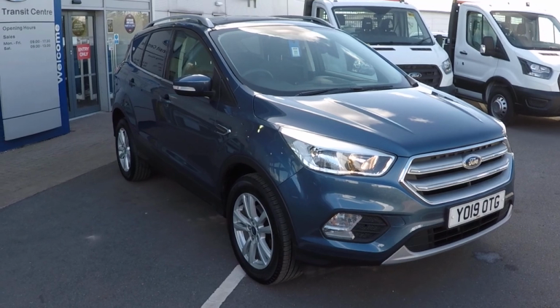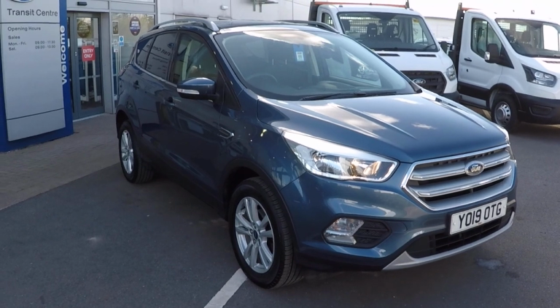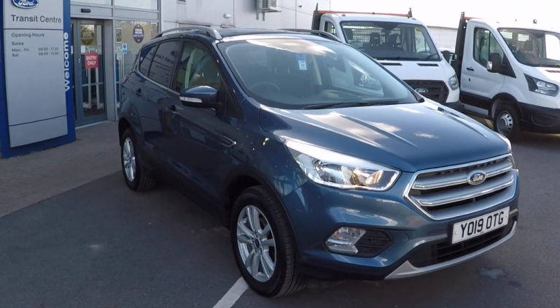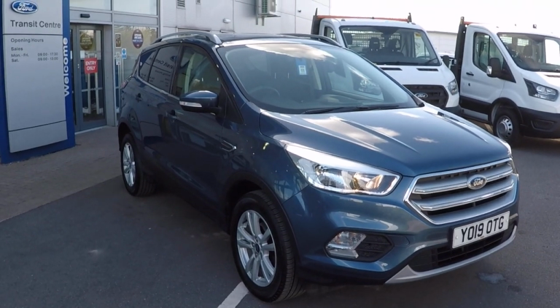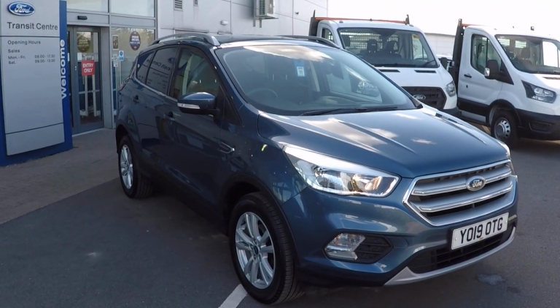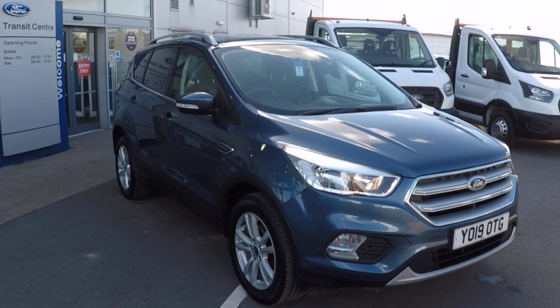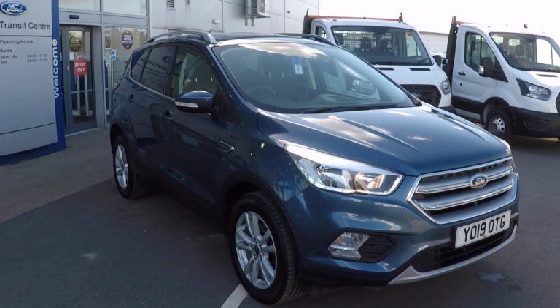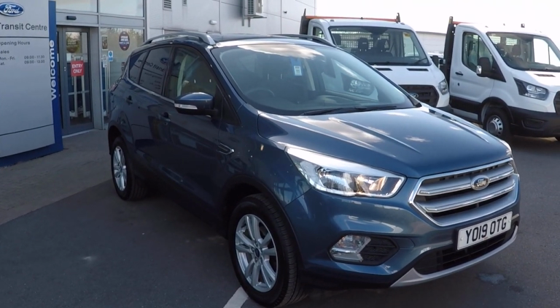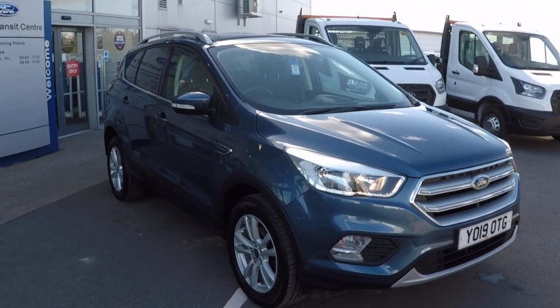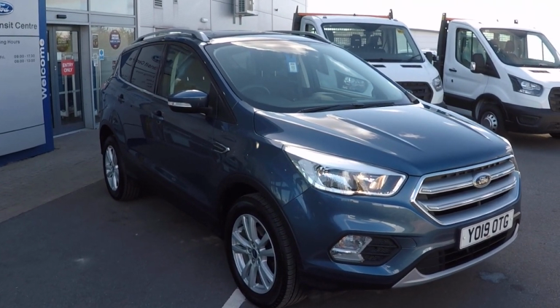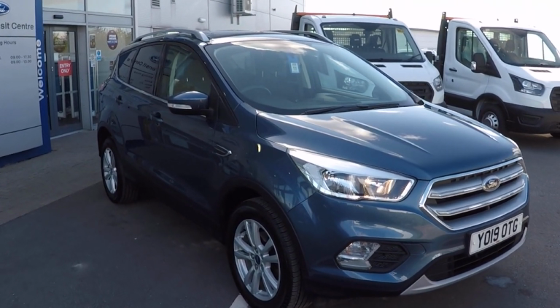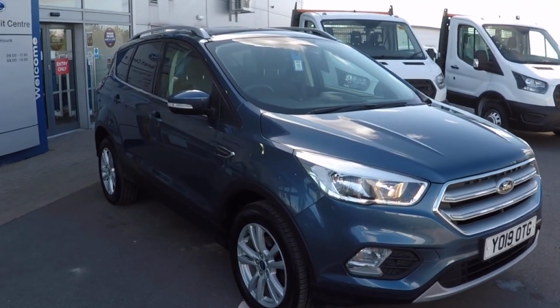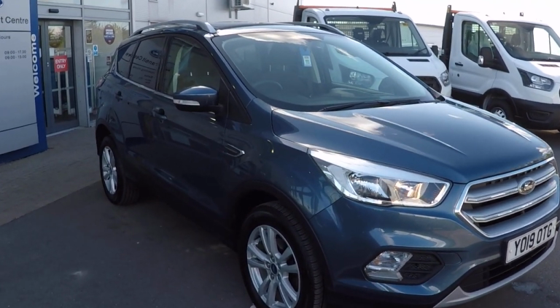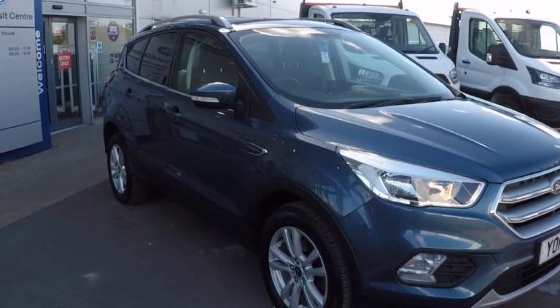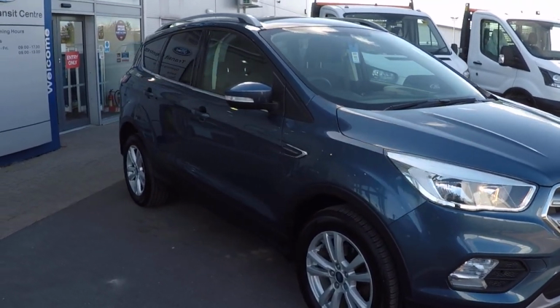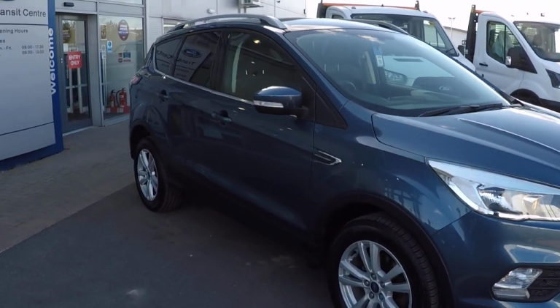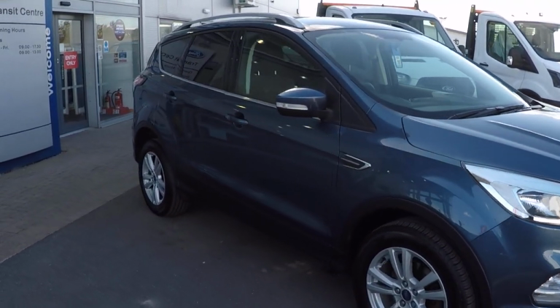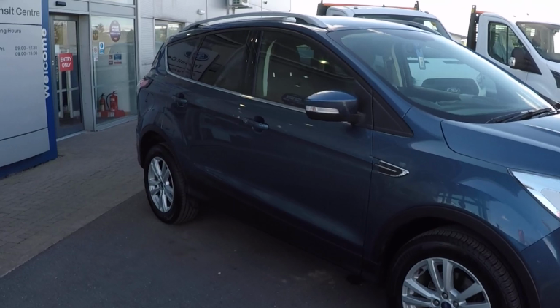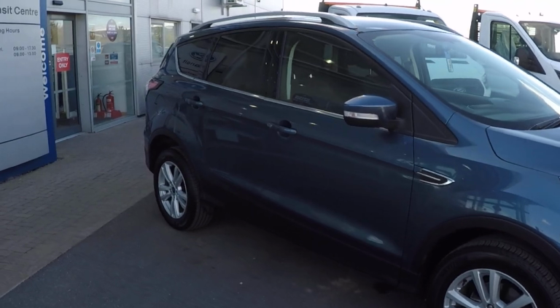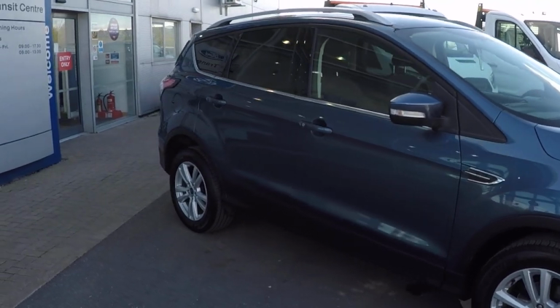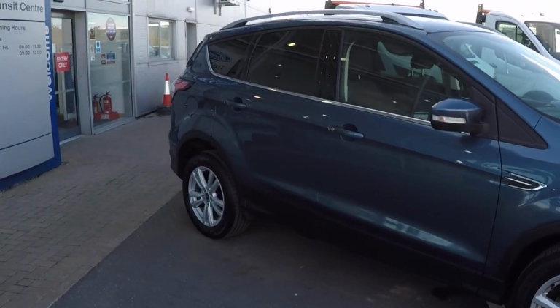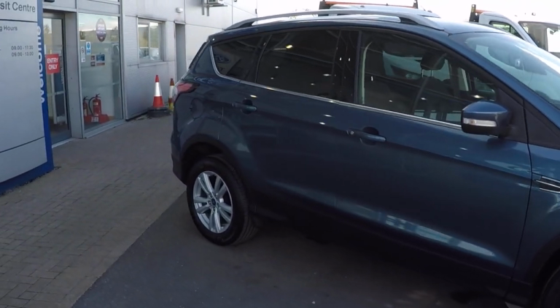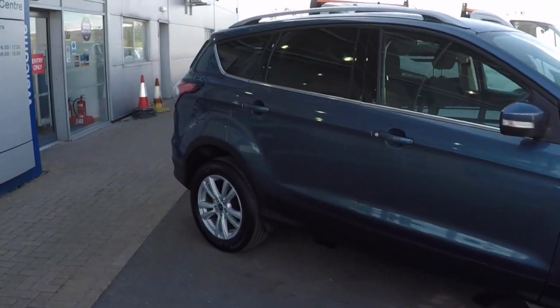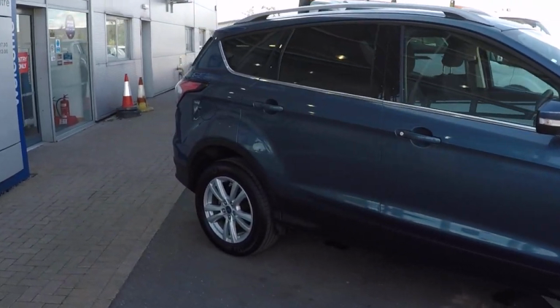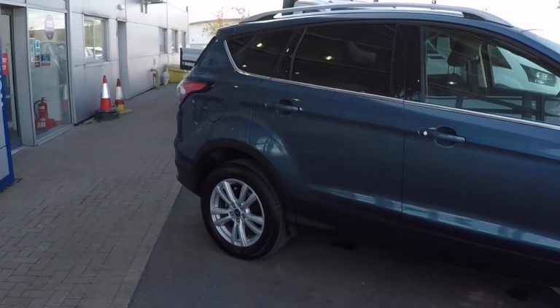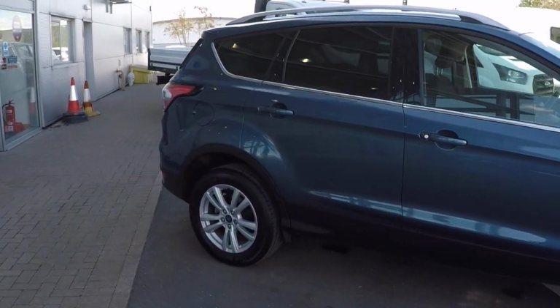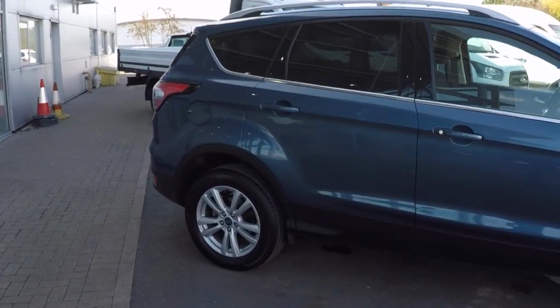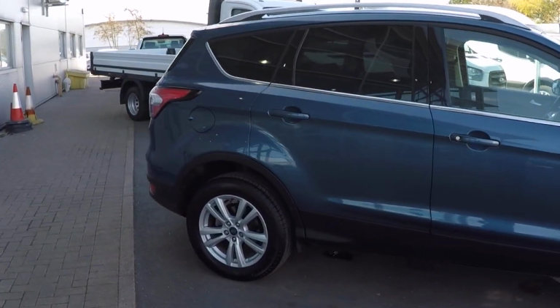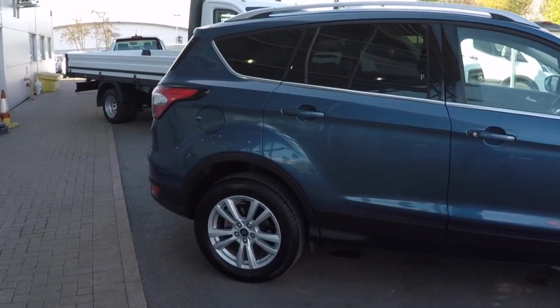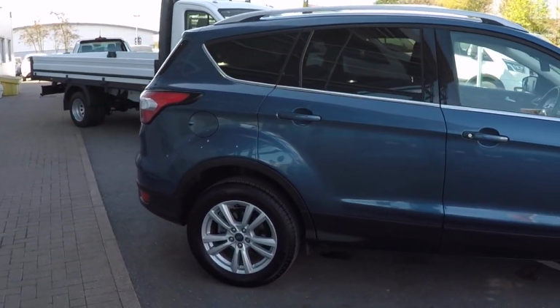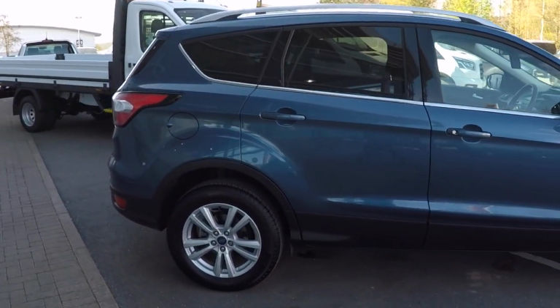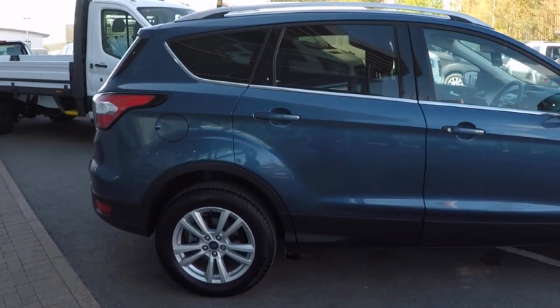Hello and a very warm welcome from all the used car team here at Perry's Mansfield. I'm Mark Hayes with this beautiful 1.5, 120 brake horsepower, chrome blue Cougar.